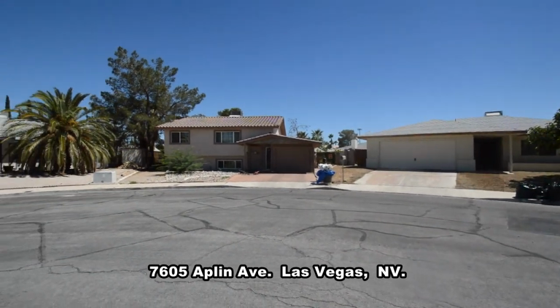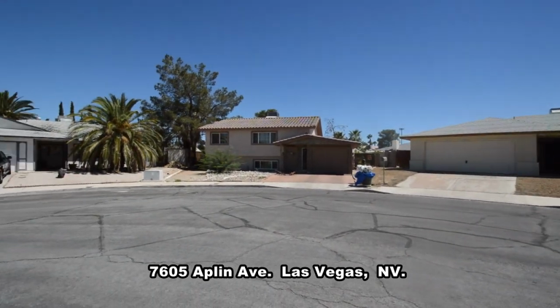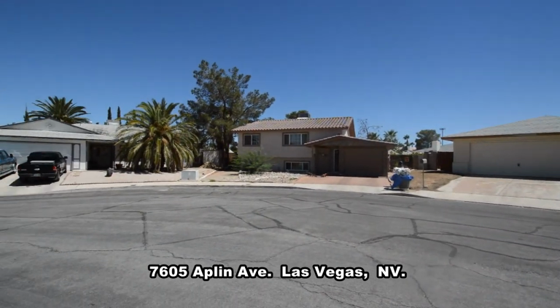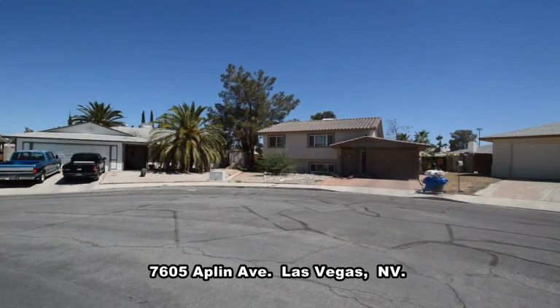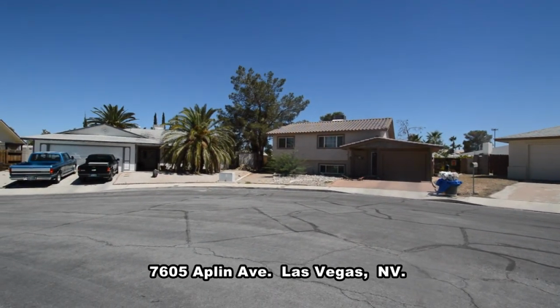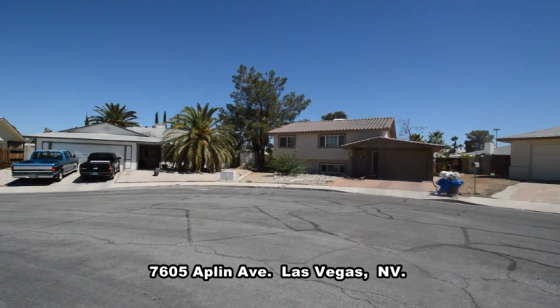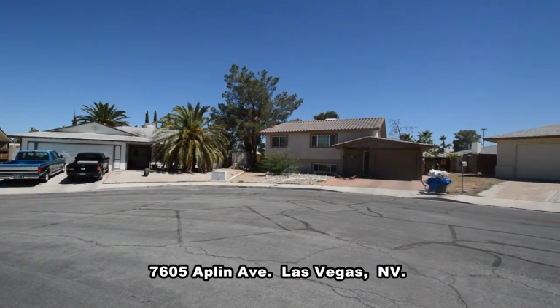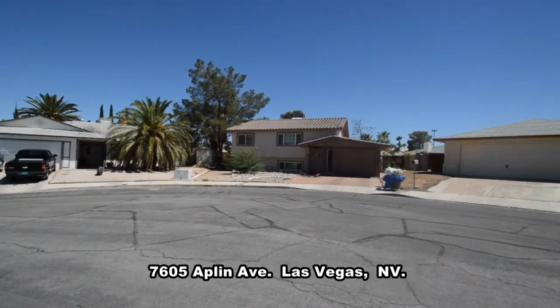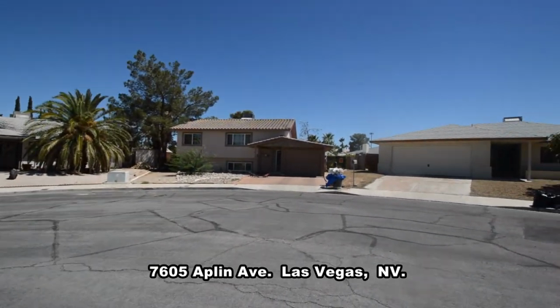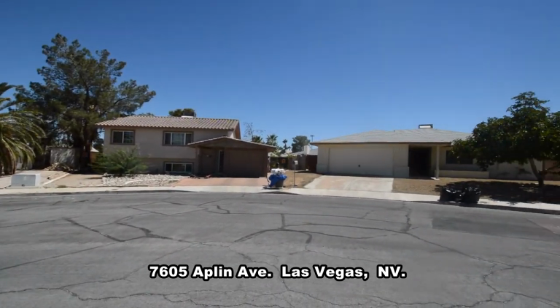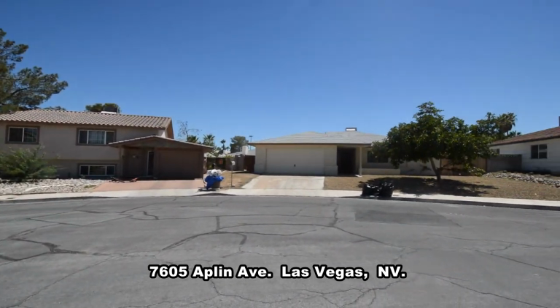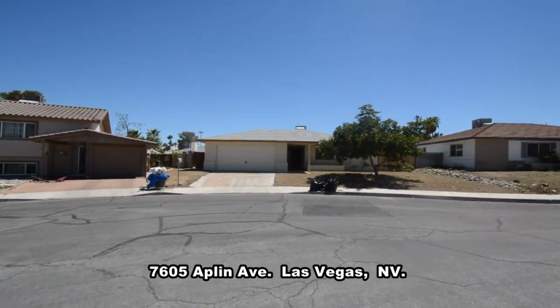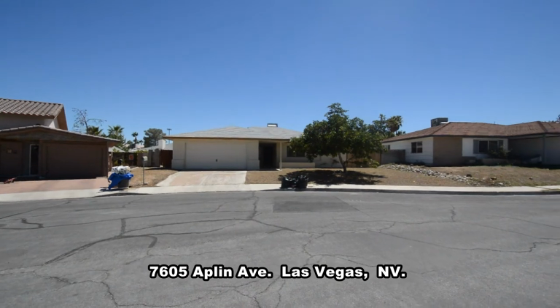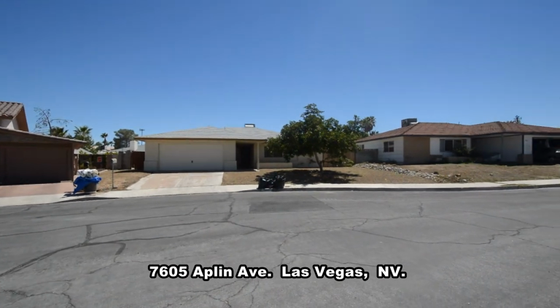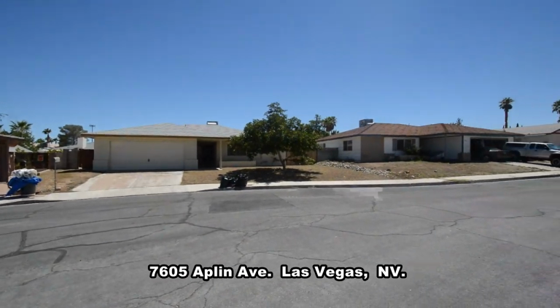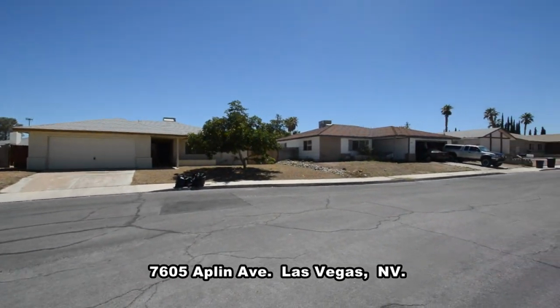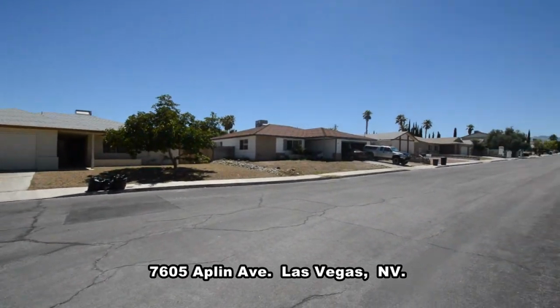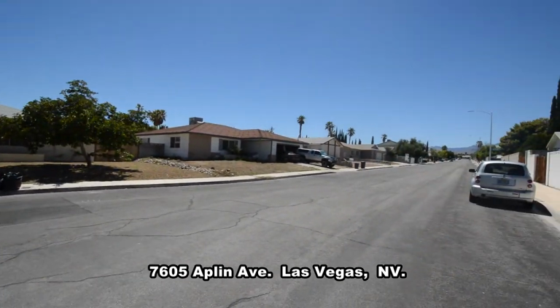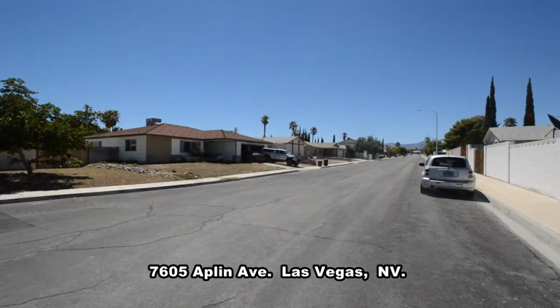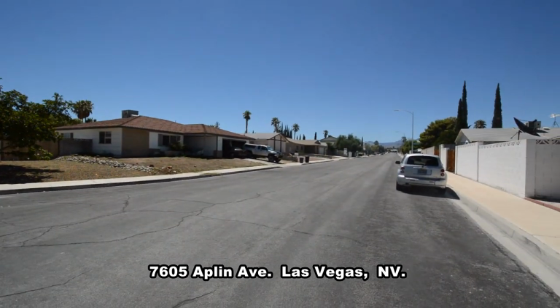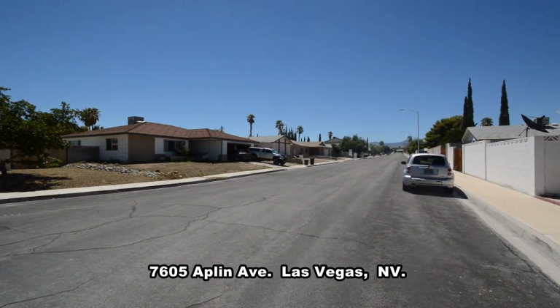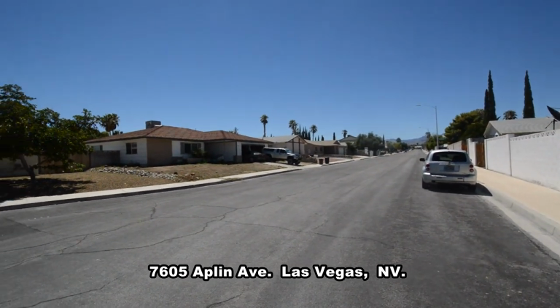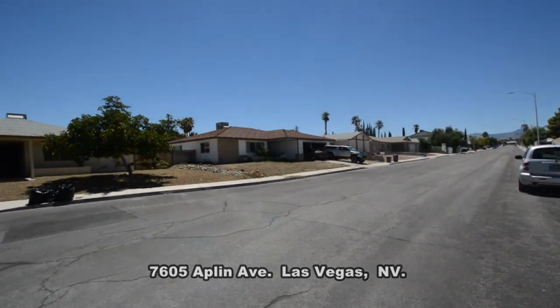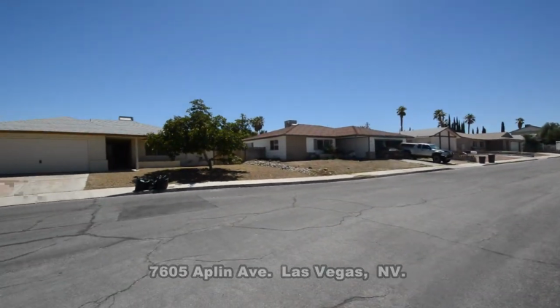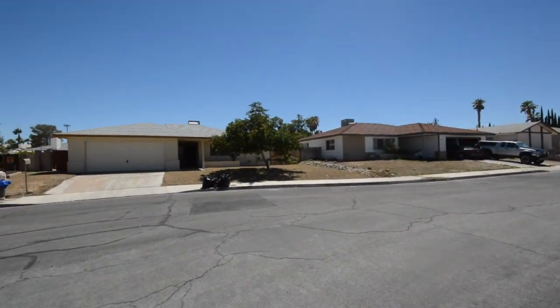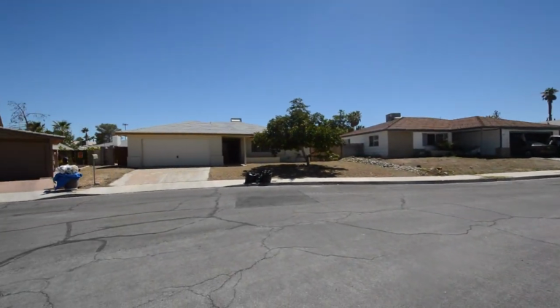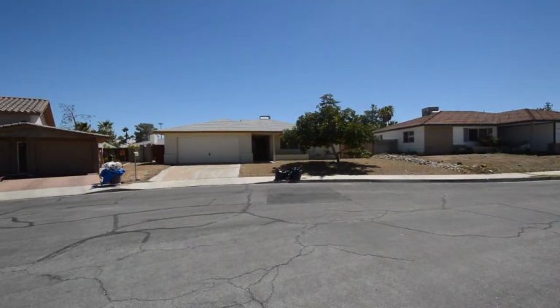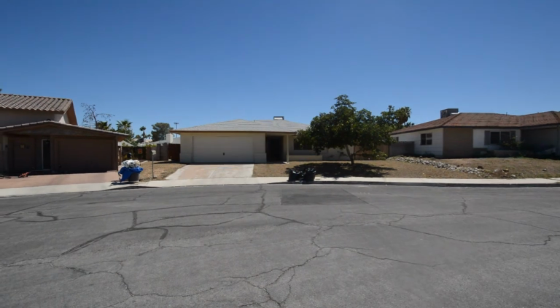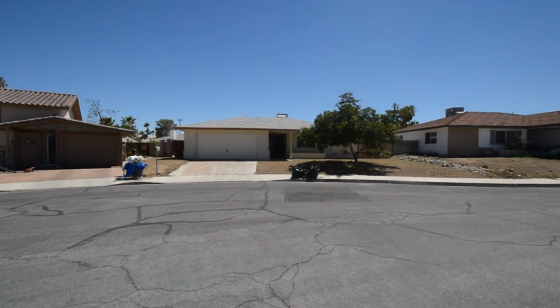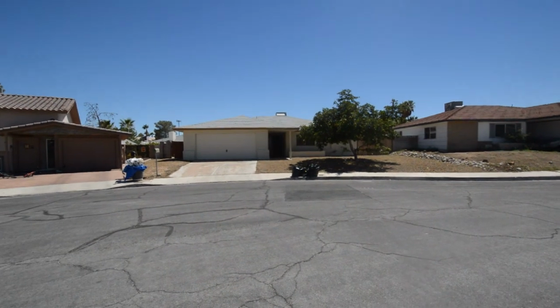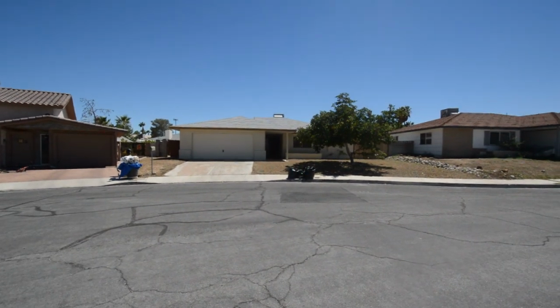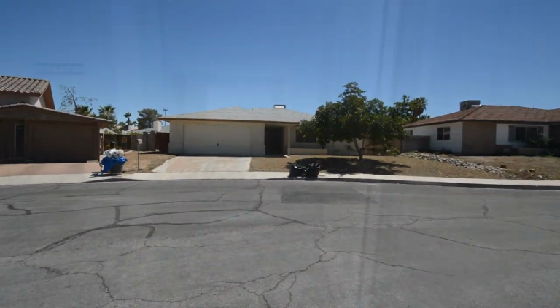The home features an open floor plan with three bedrooms, two bathrooms, and an attached two-car garage. The home has been freshly painted, new carpet installed, and is ready for immediate move-in.